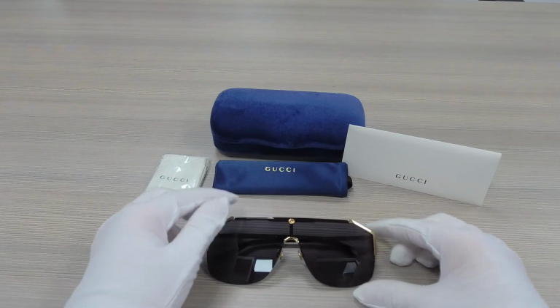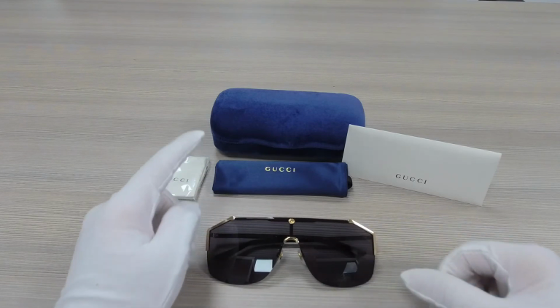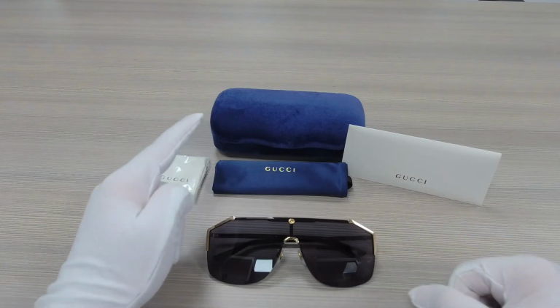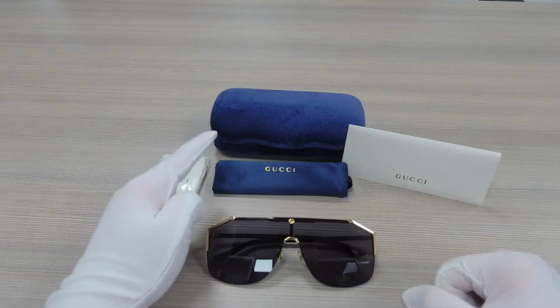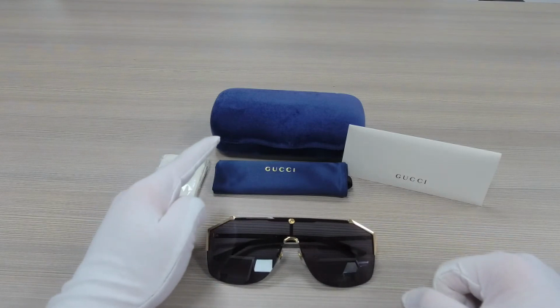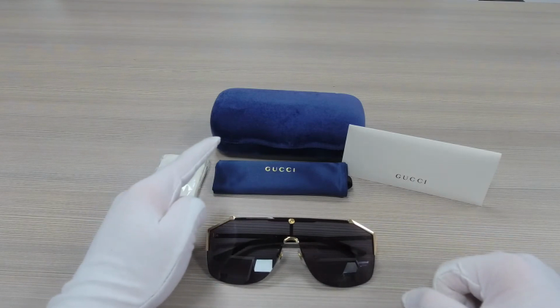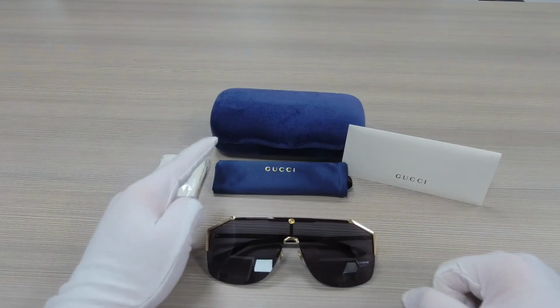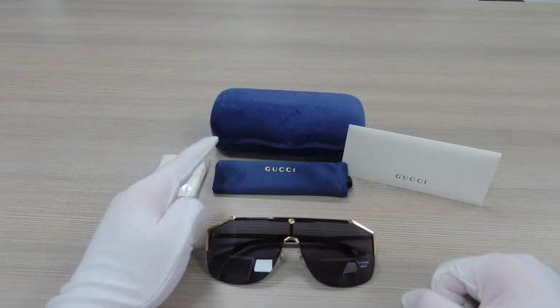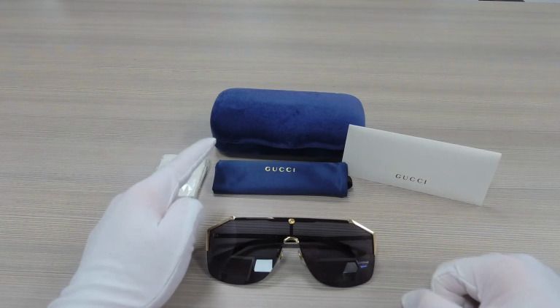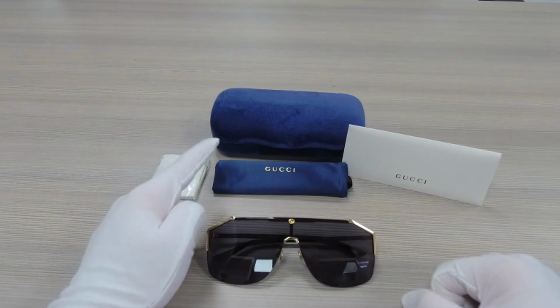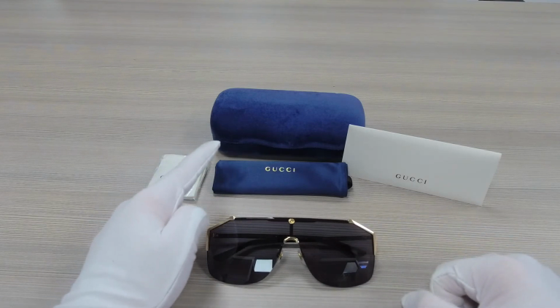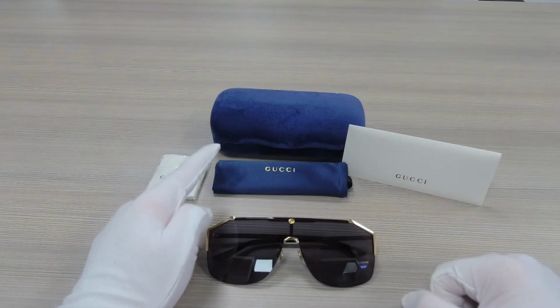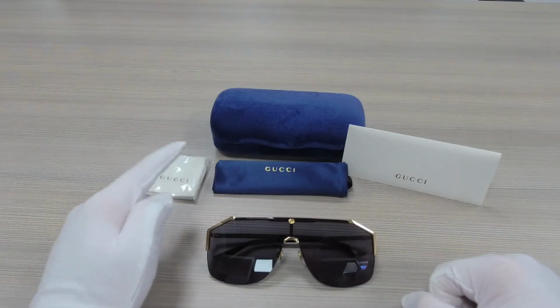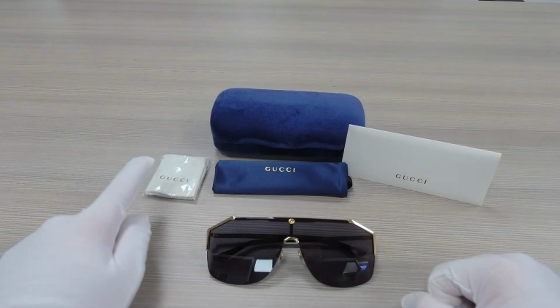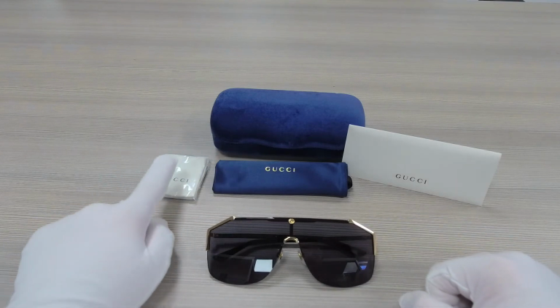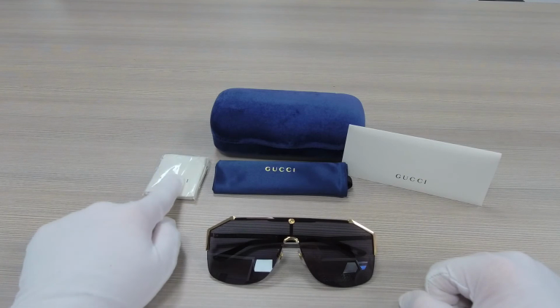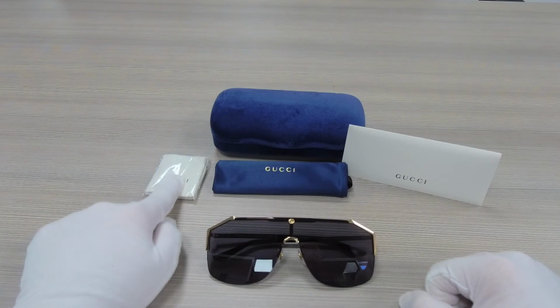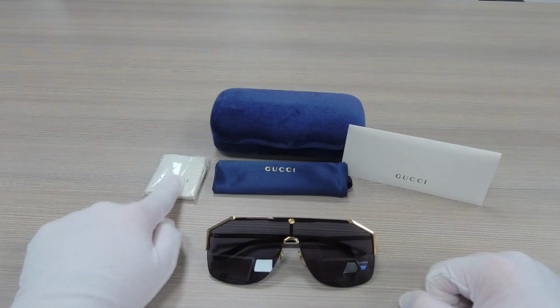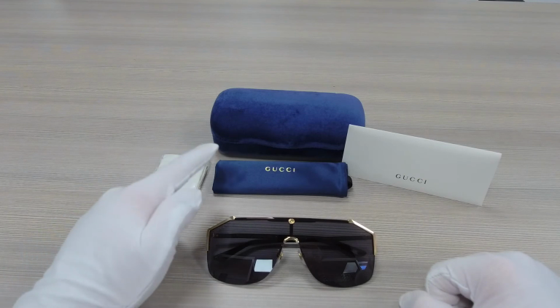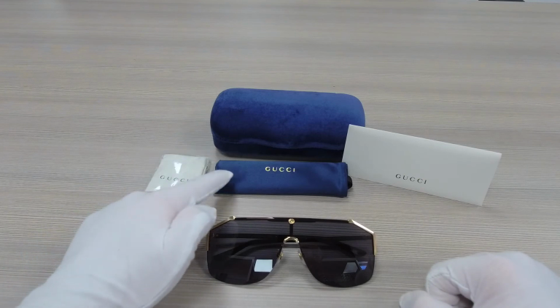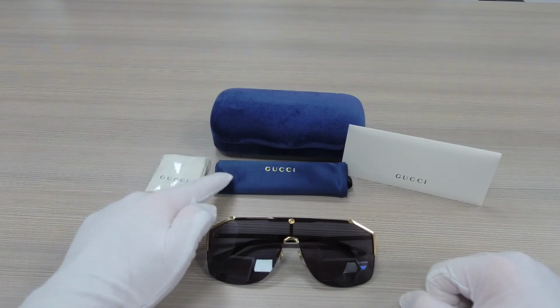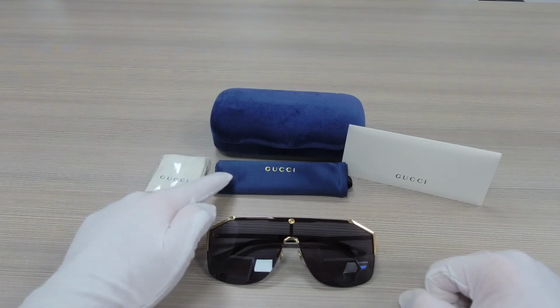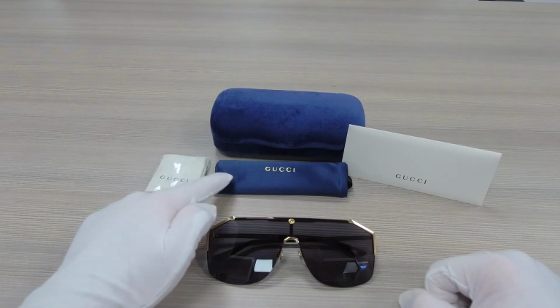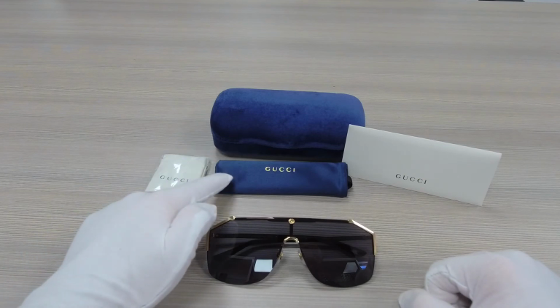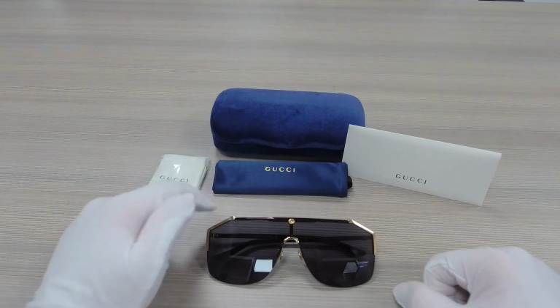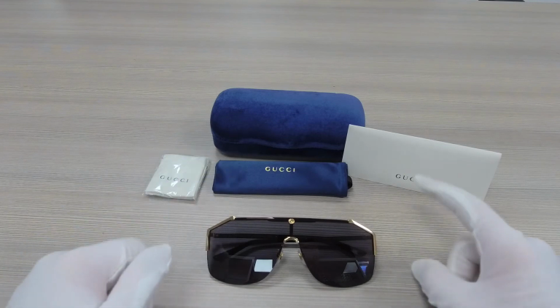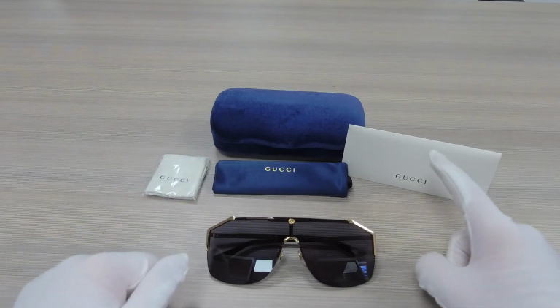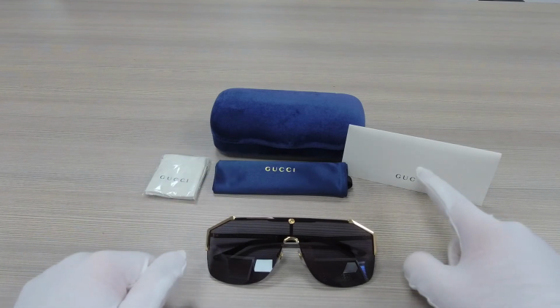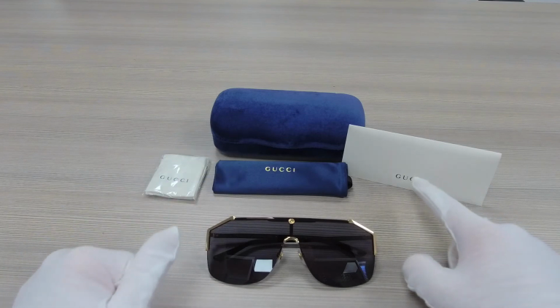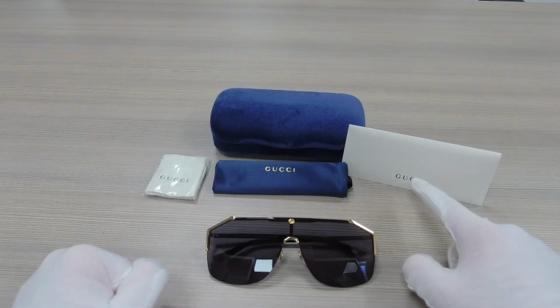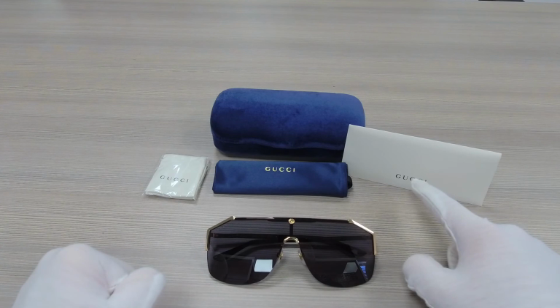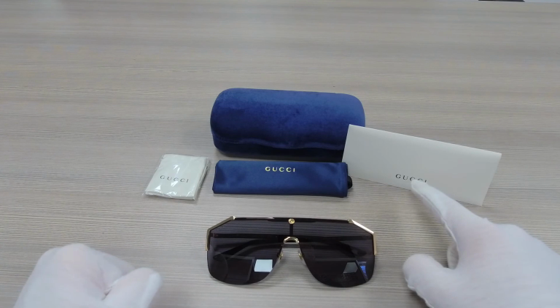Over here we have the case — the color may vary with purchases. We have a cleaning cloth, we have the pouch where you can store your glasses in, and we have the authenticity card over here.